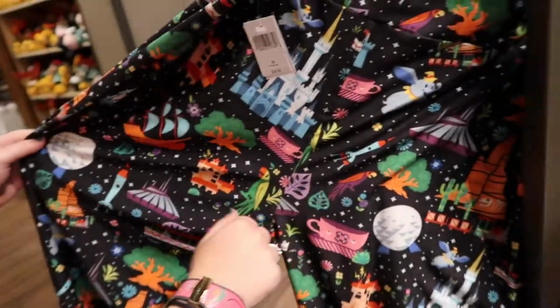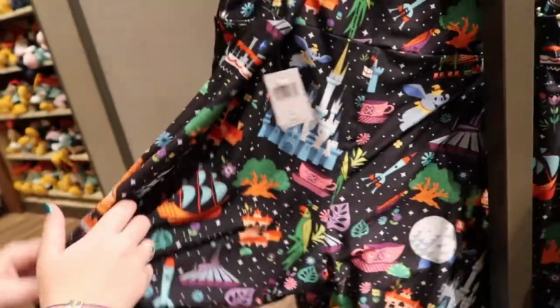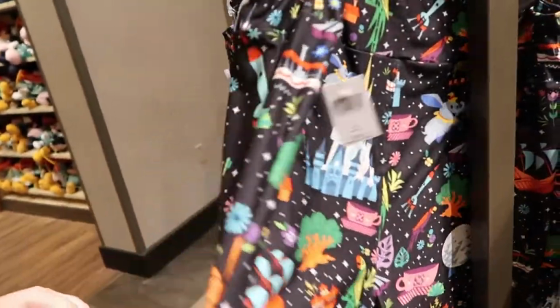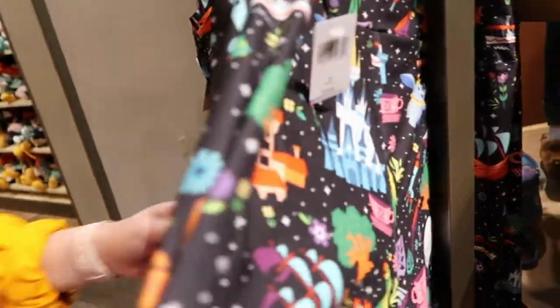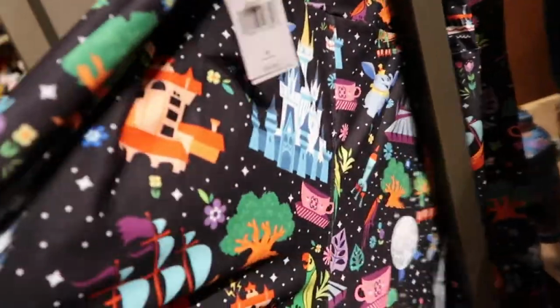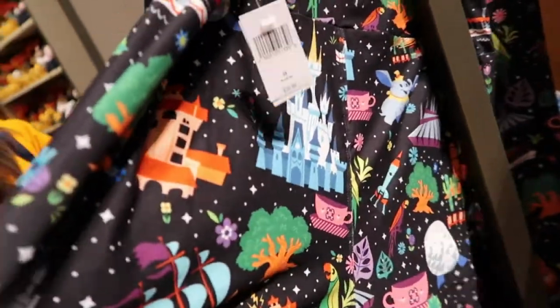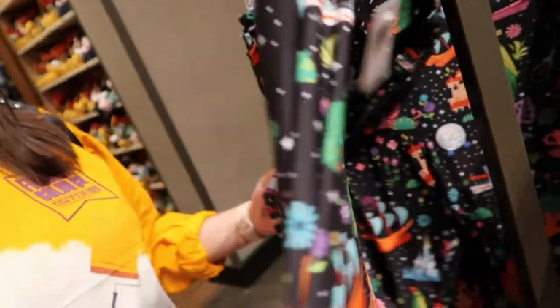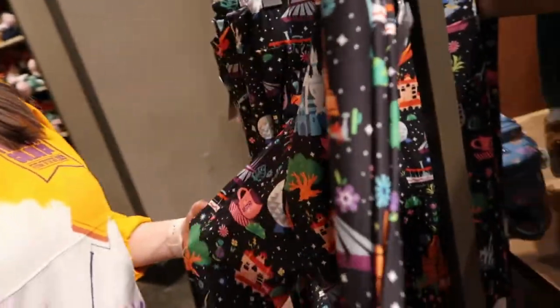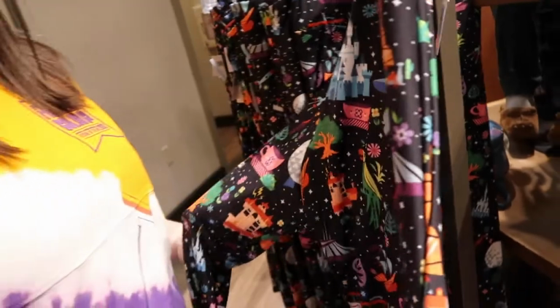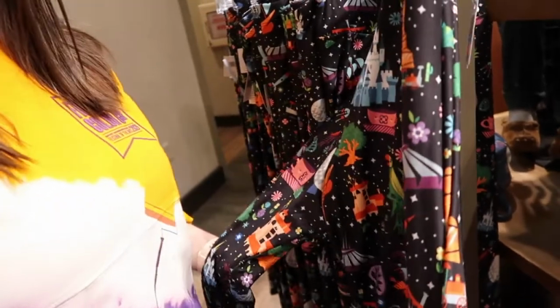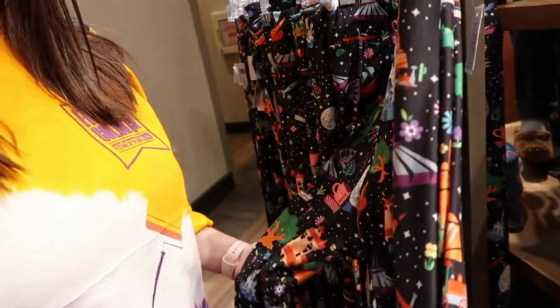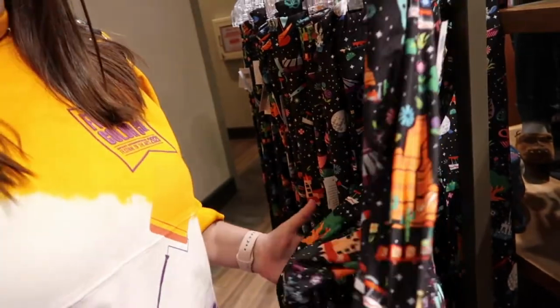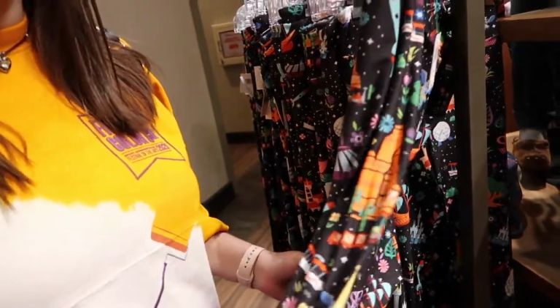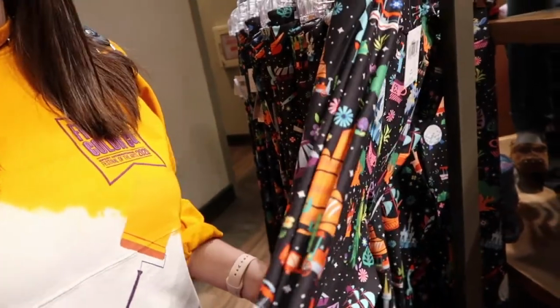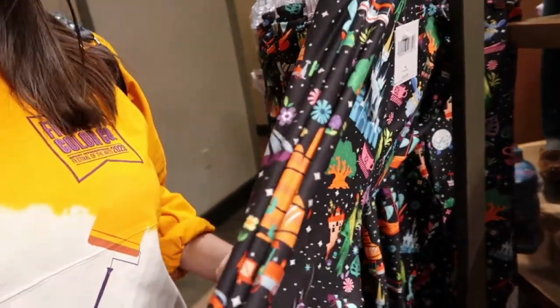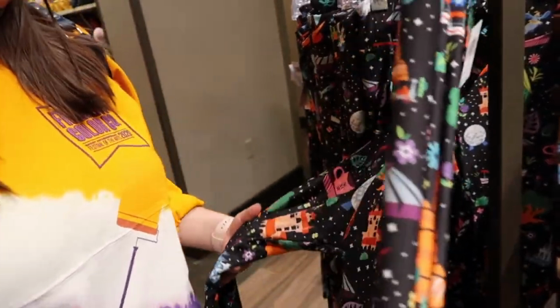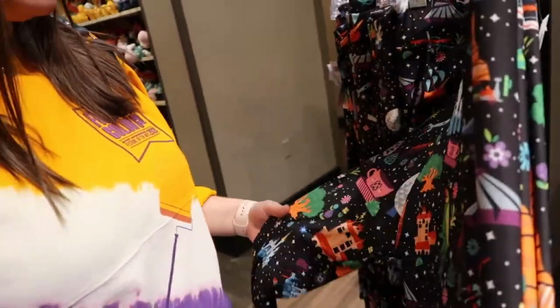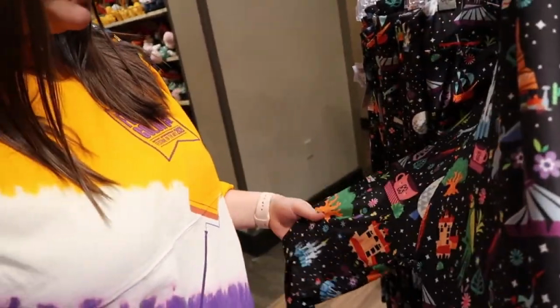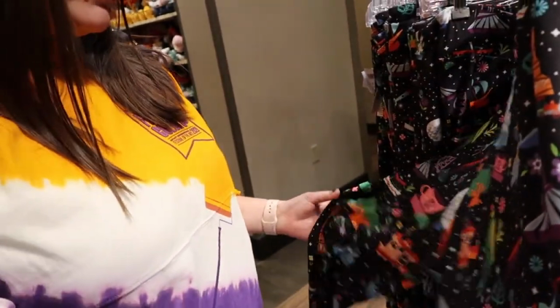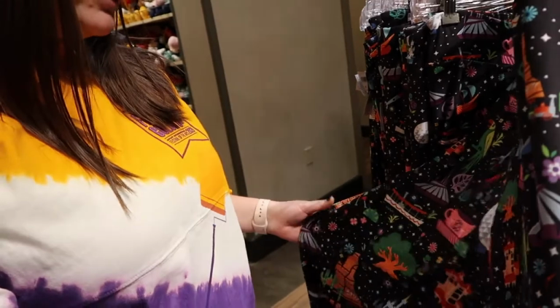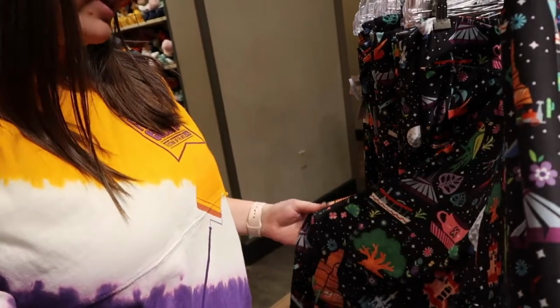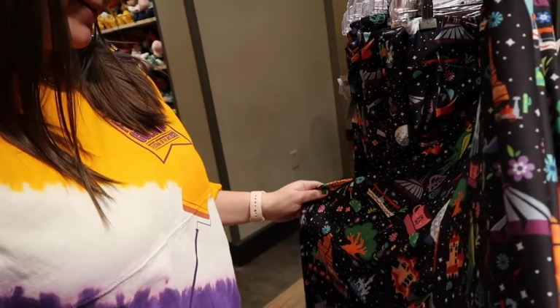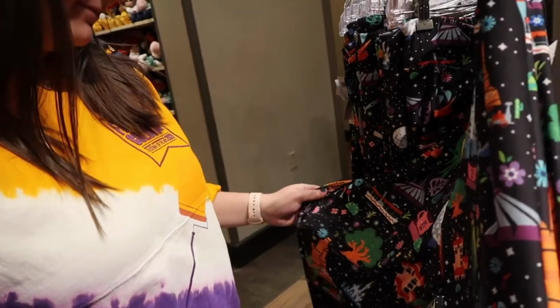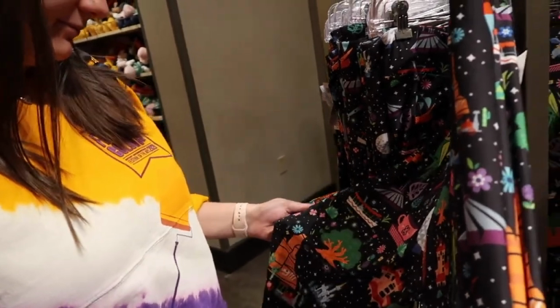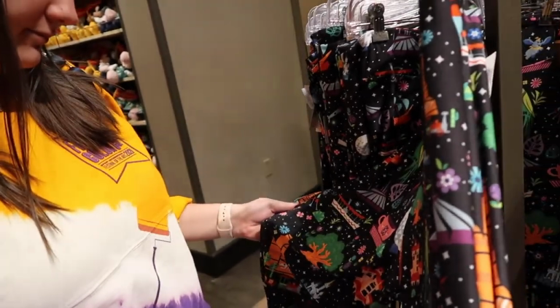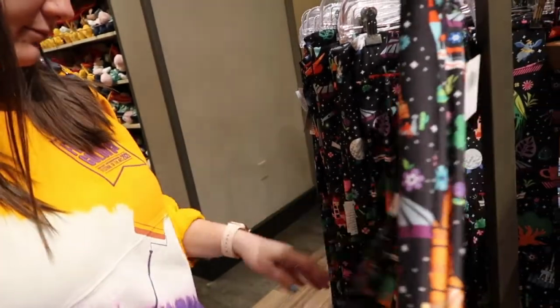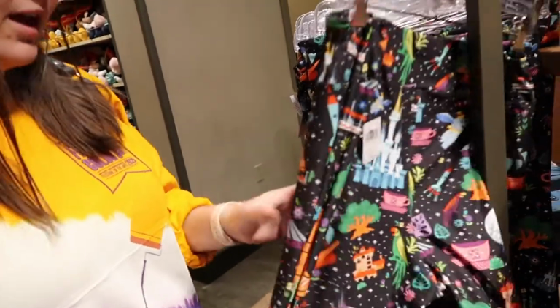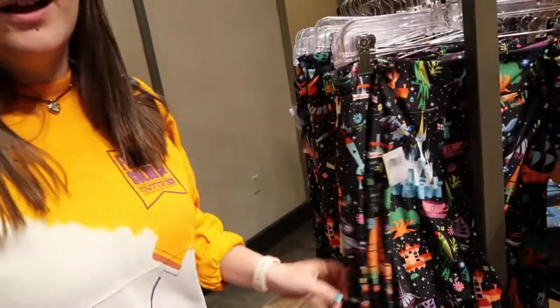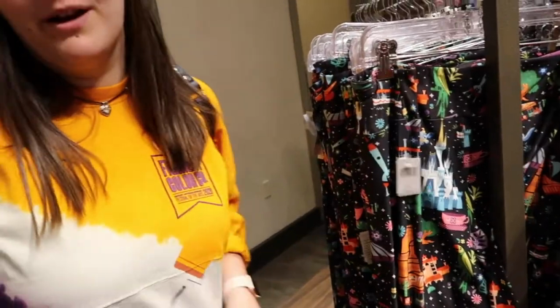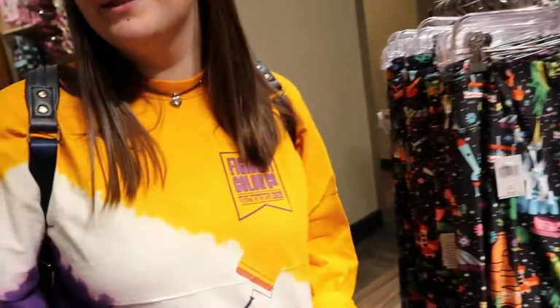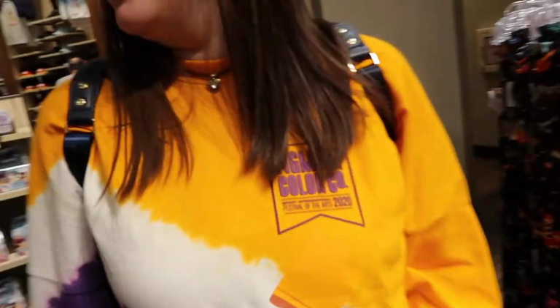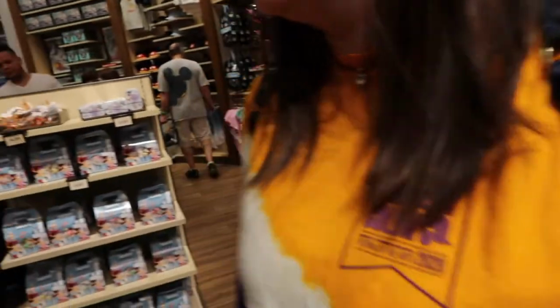These leggings are $39. They have a different design too, like a blue one — we saw those in Epcot earlier today but these are different. I like these better. We literally just came from Epcot, so if you want to check out that video from the Festival of the Arts, check that out.